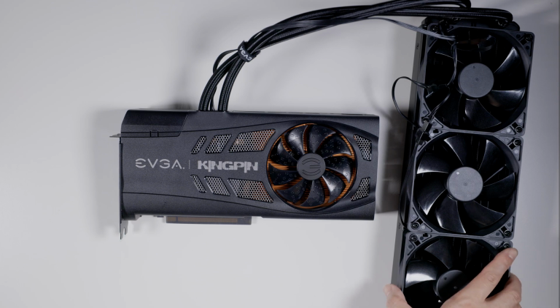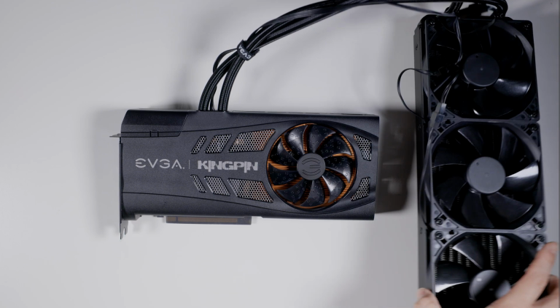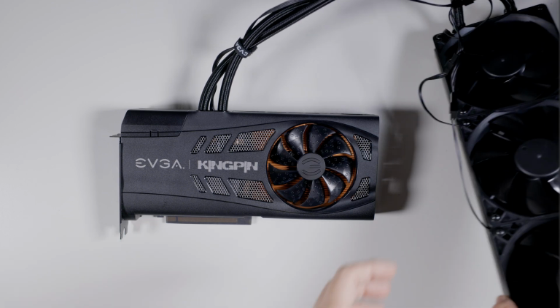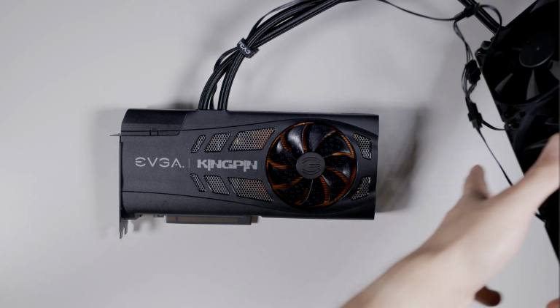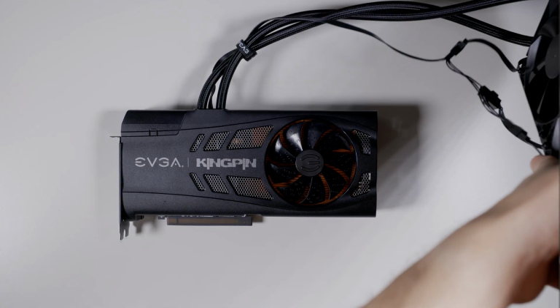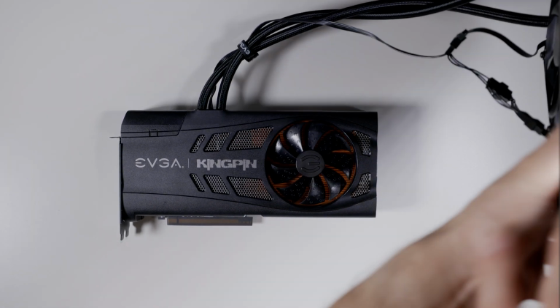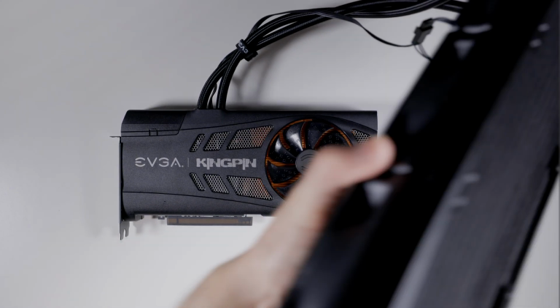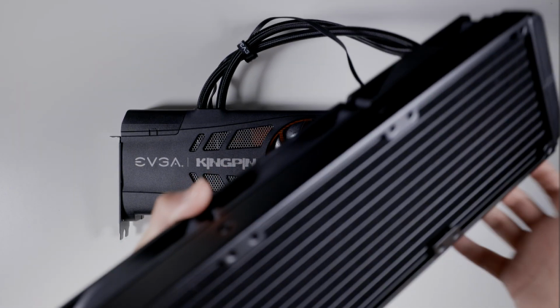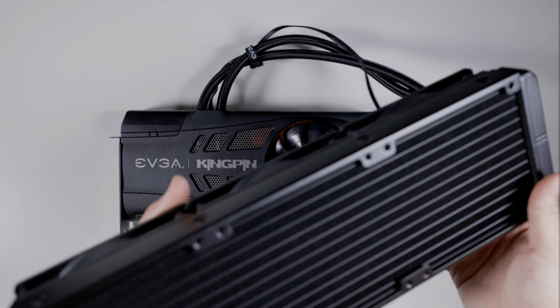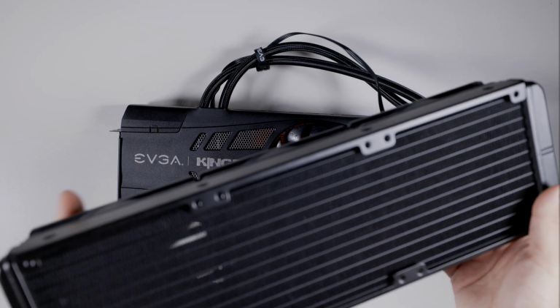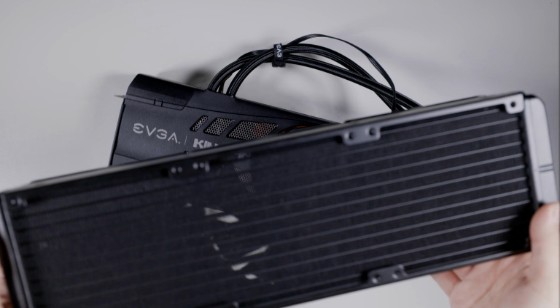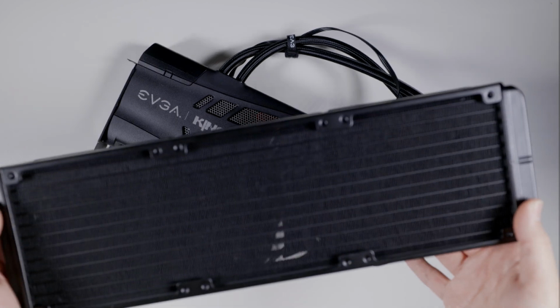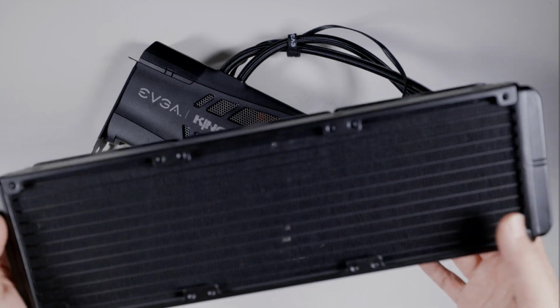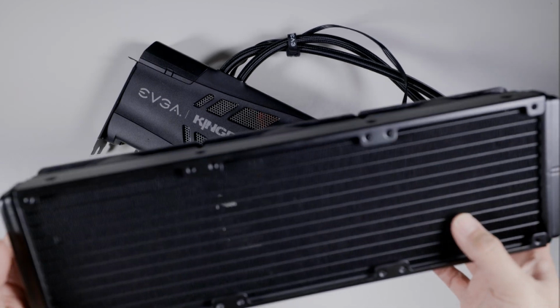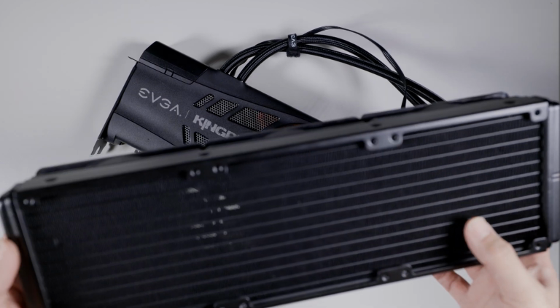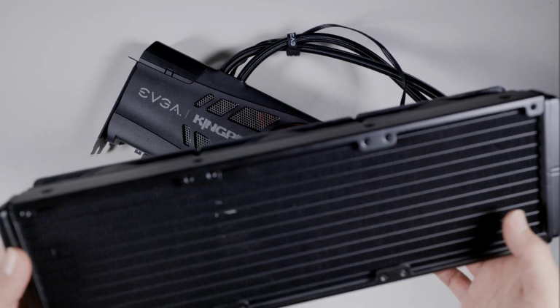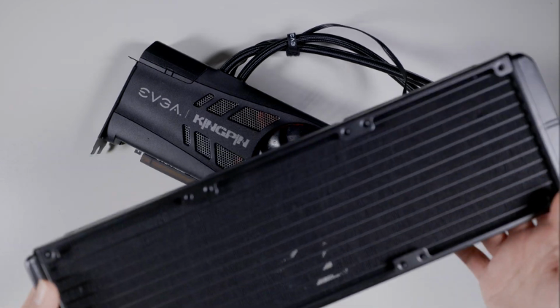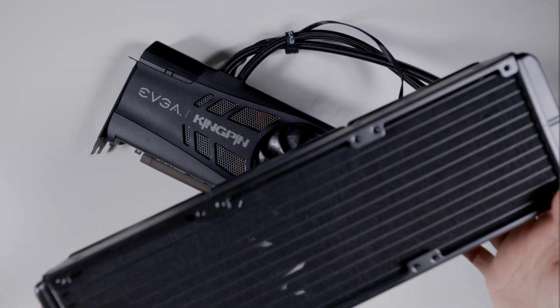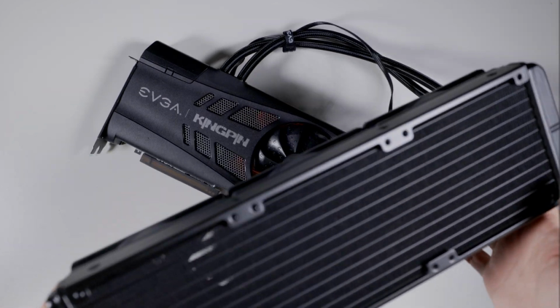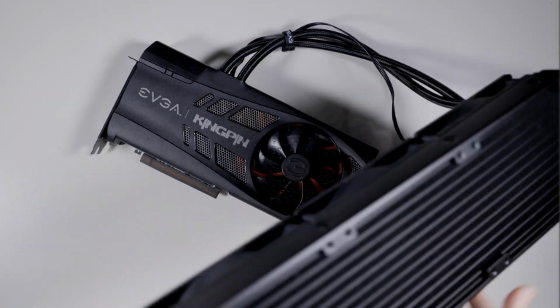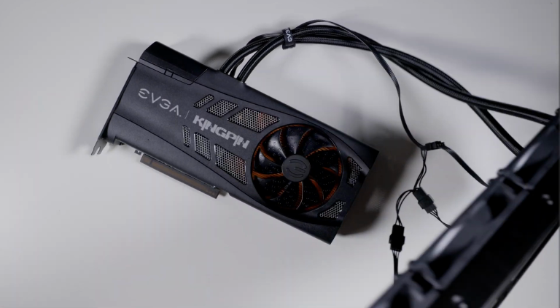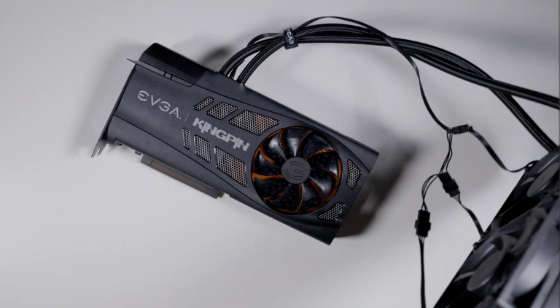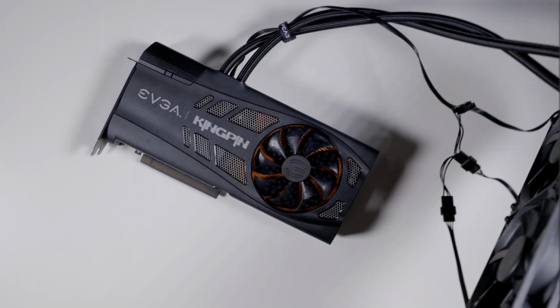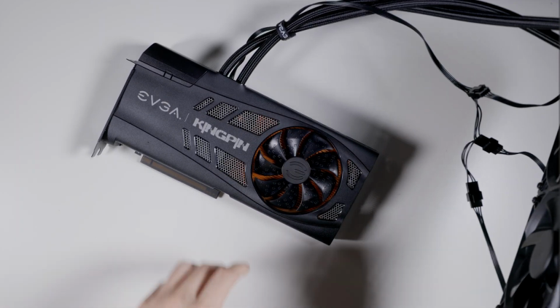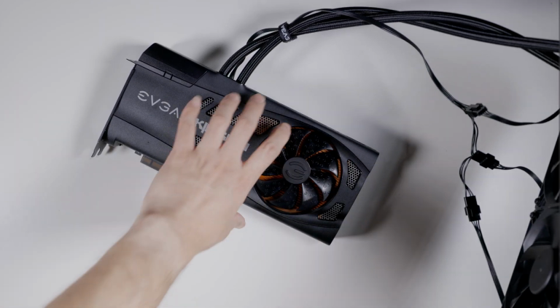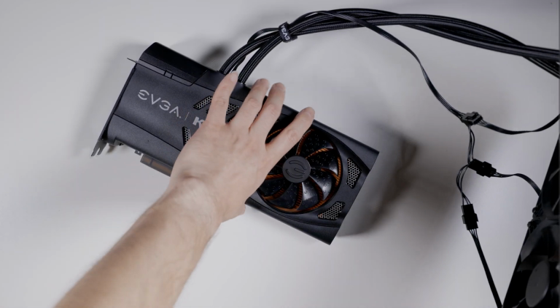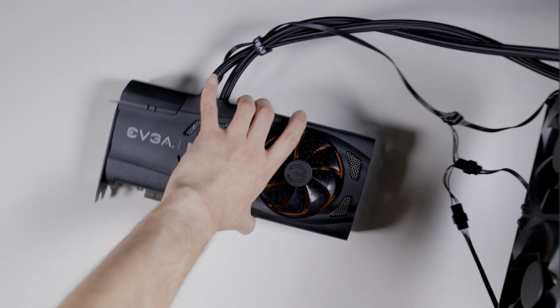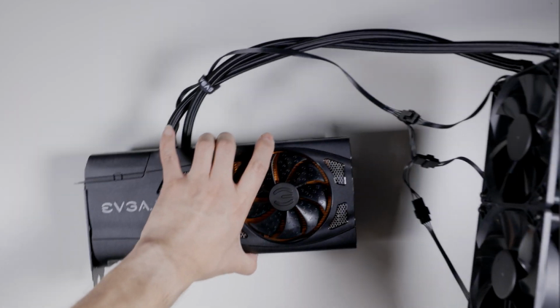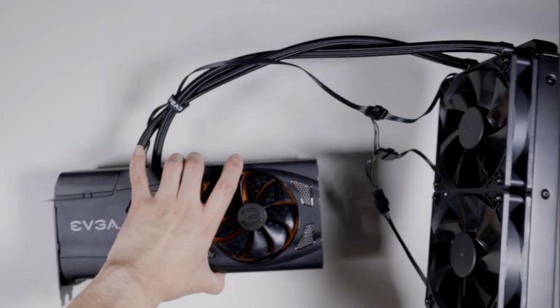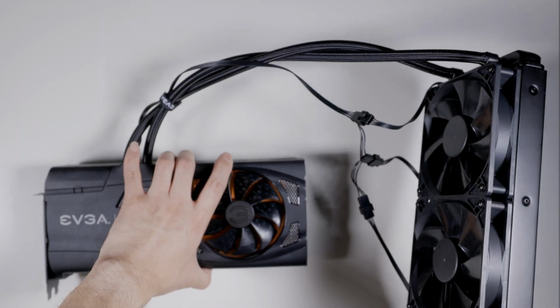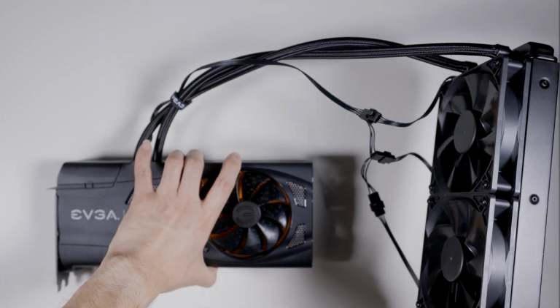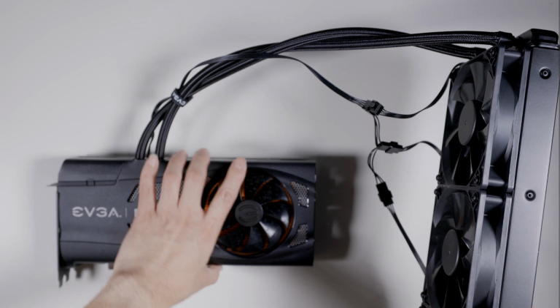Lastly, my radiator came with bent fins — also not a good look for two grand, but it is what it is.